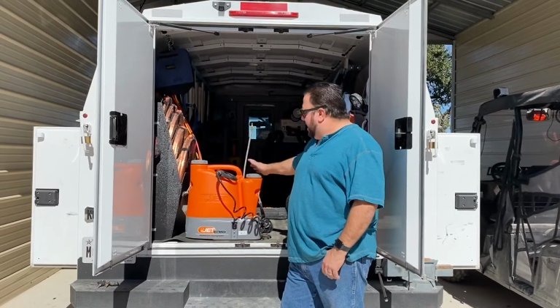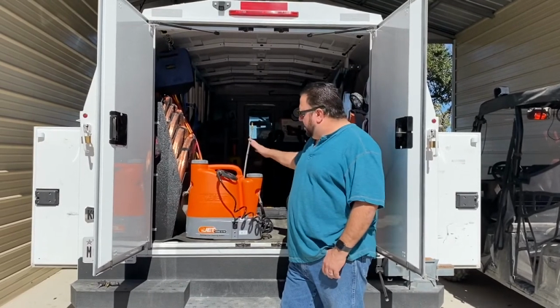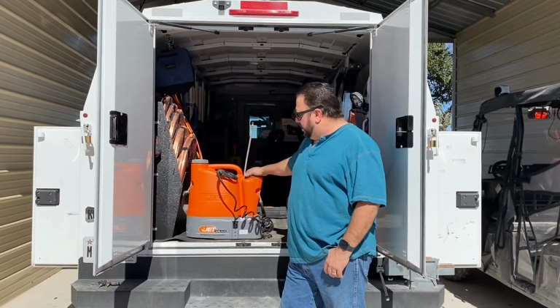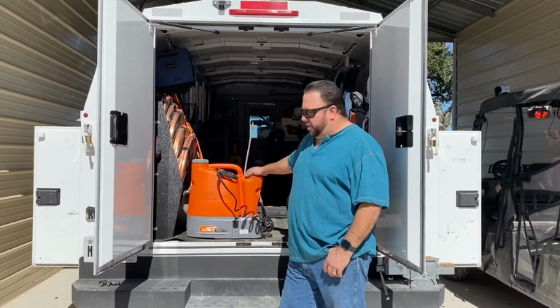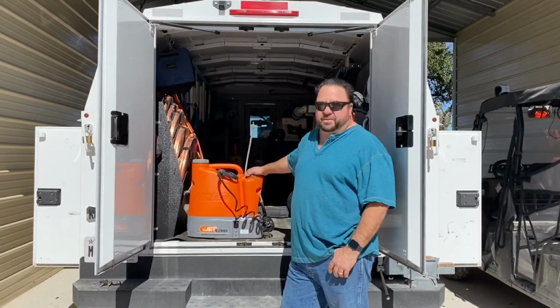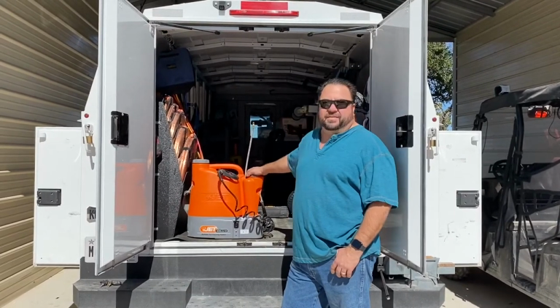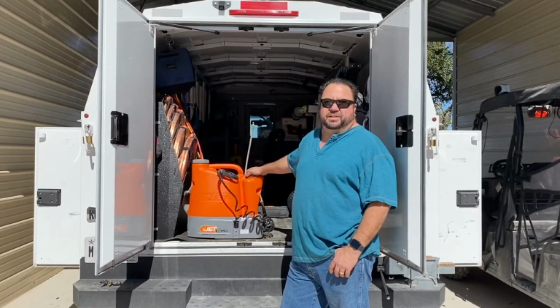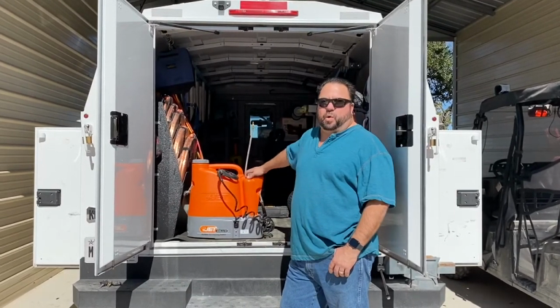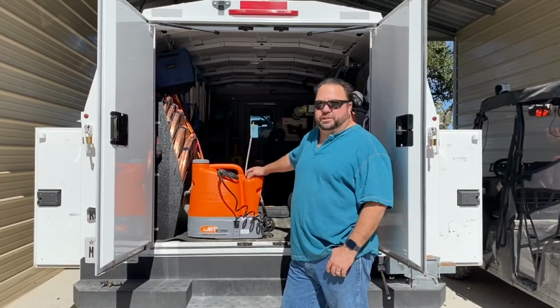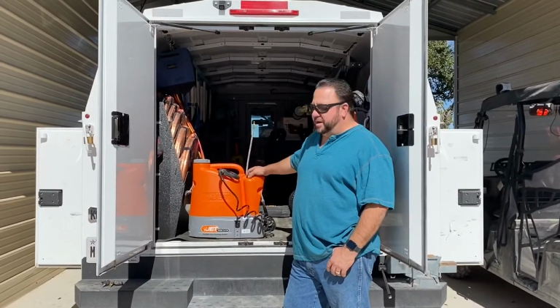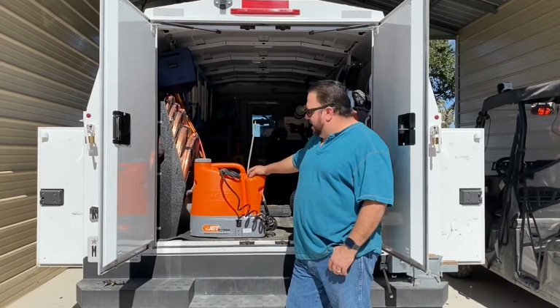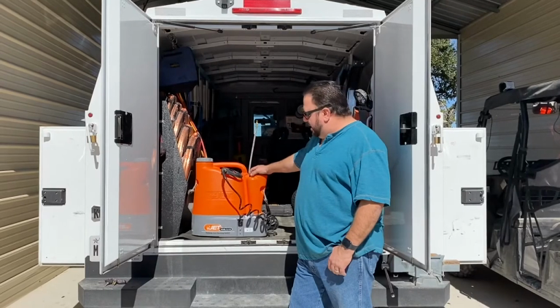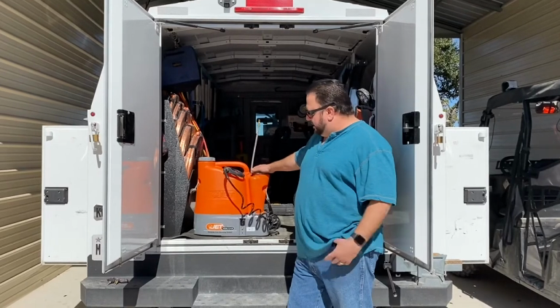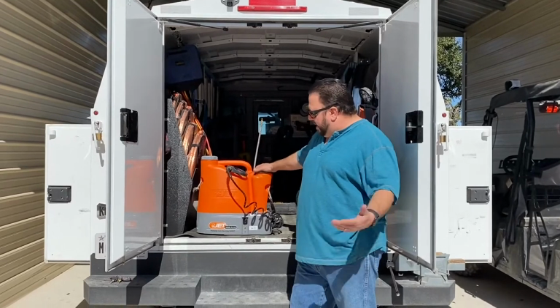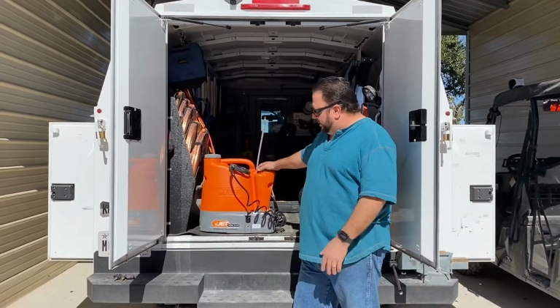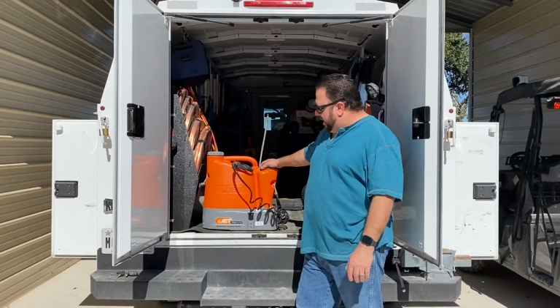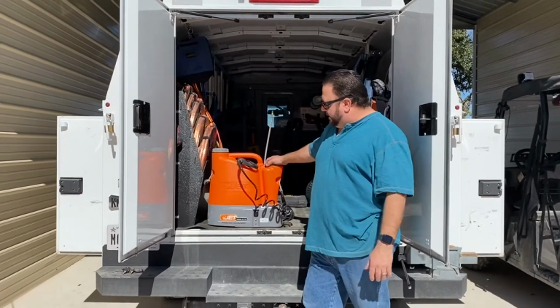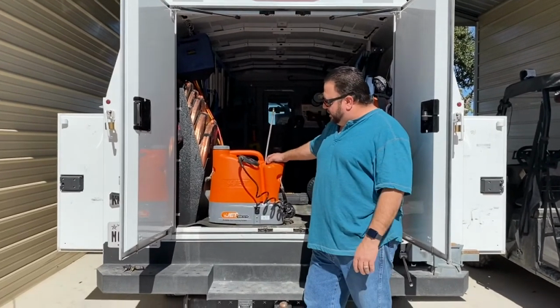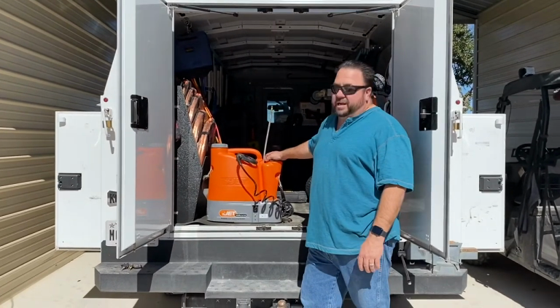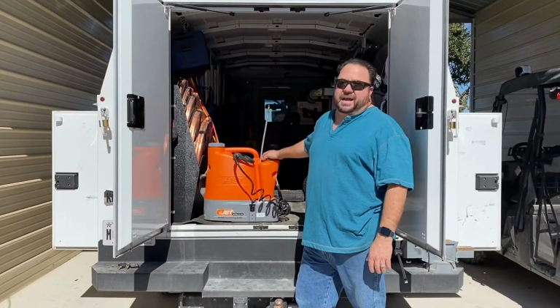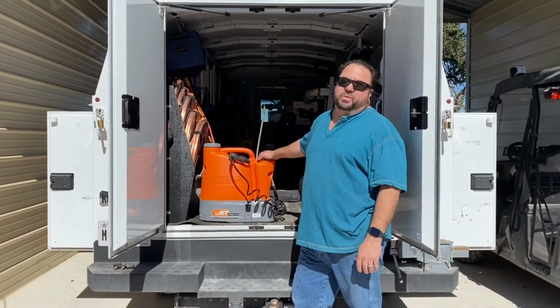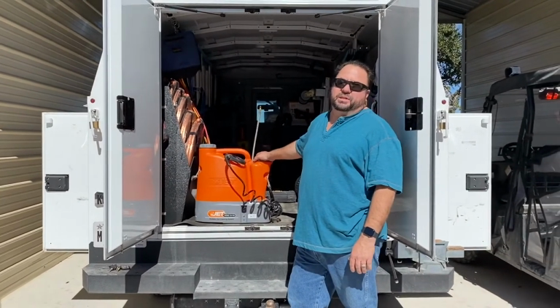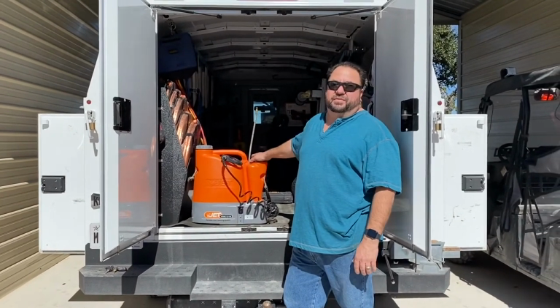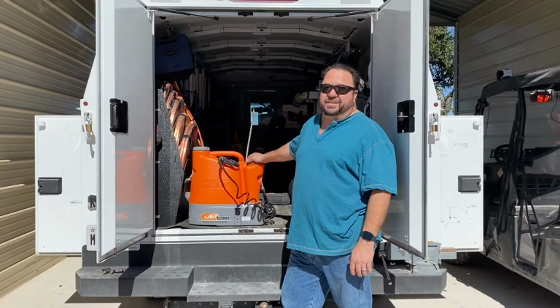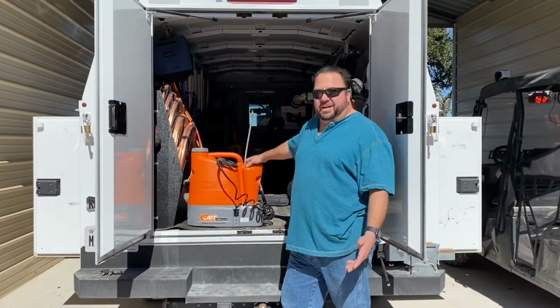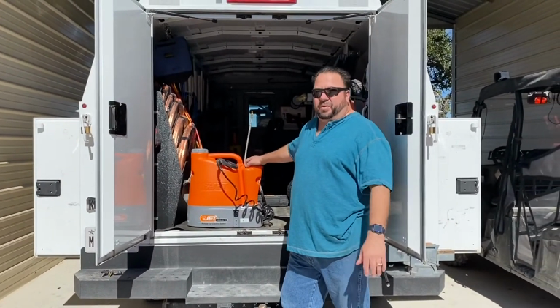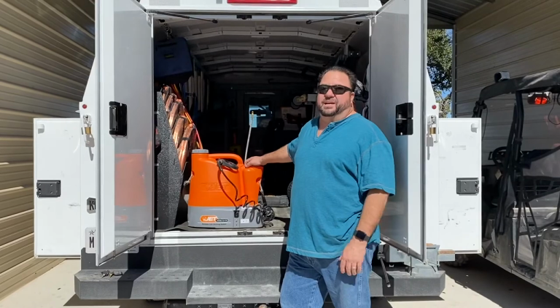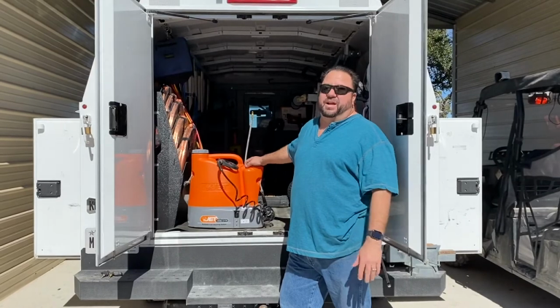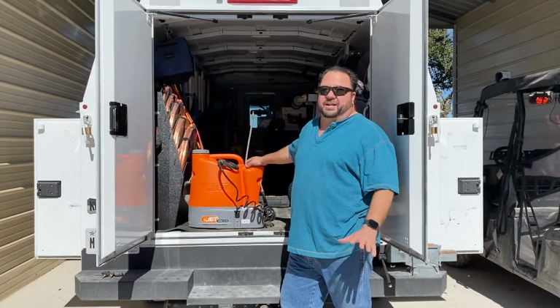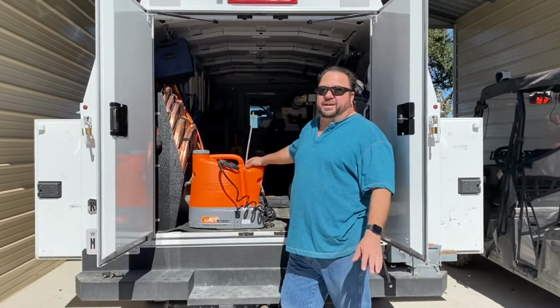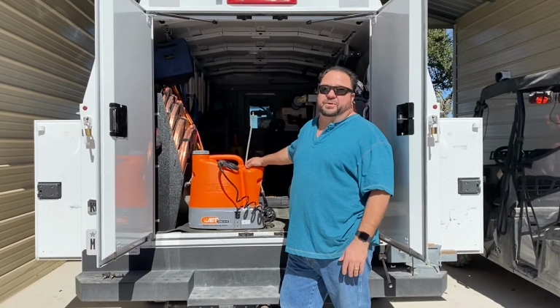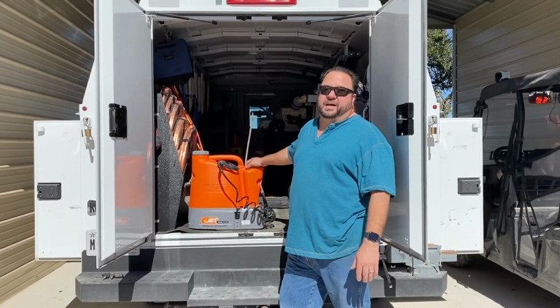I want to show you a little product we have here. It's called the CoilJet — this is the model CJ-125, retailed right around $900 to $1,000.